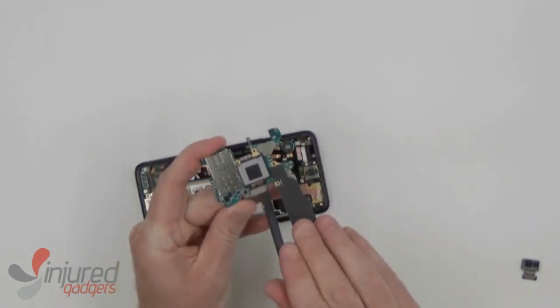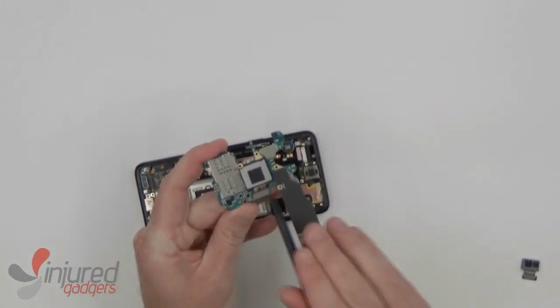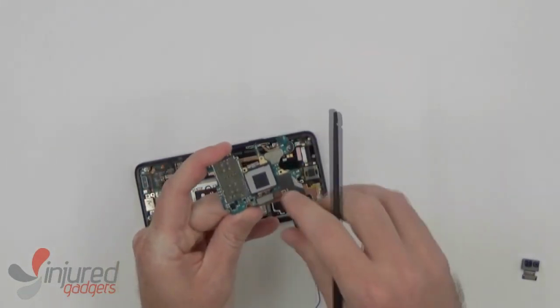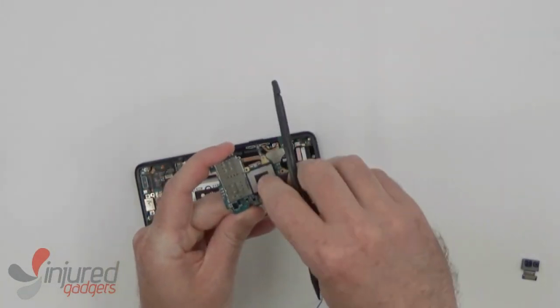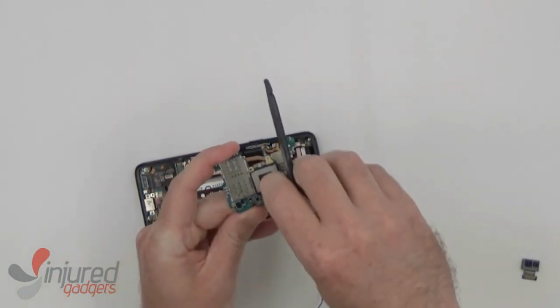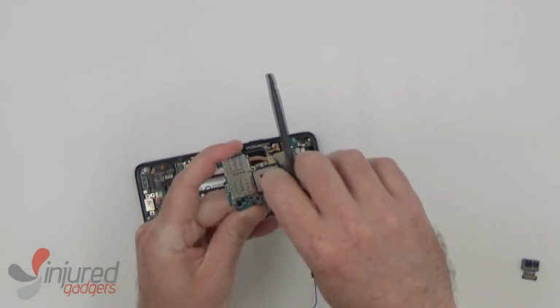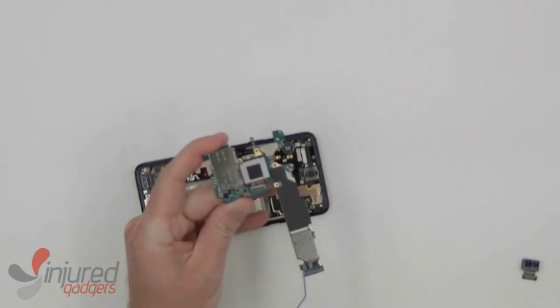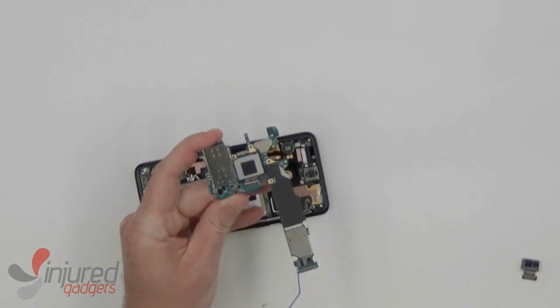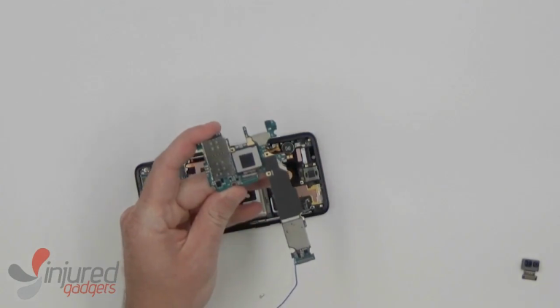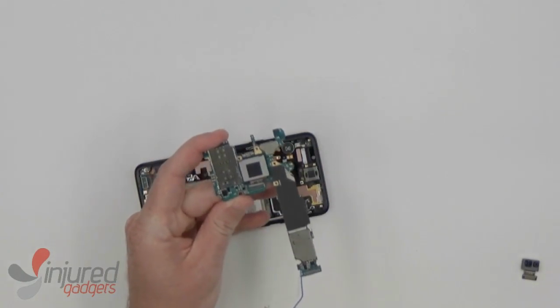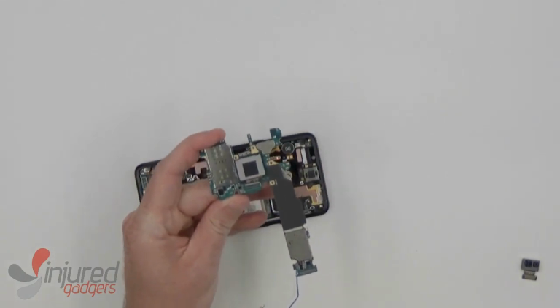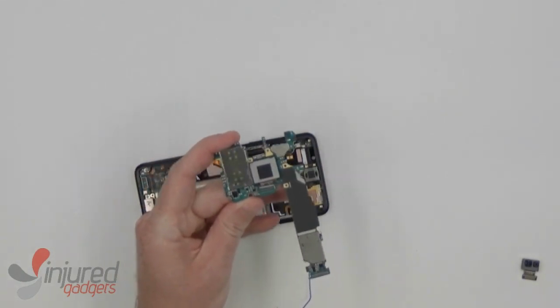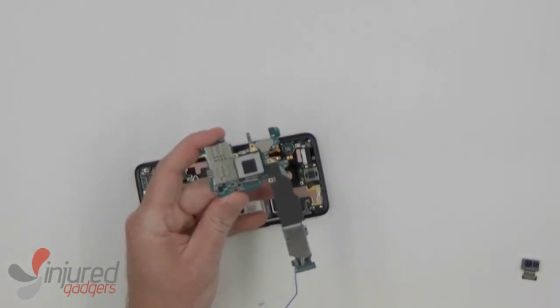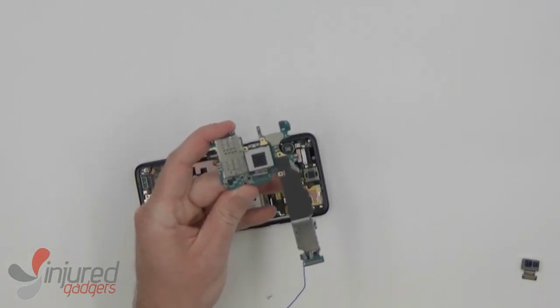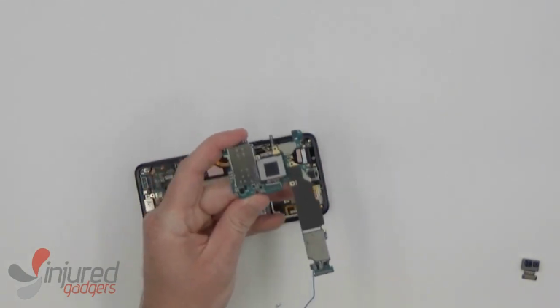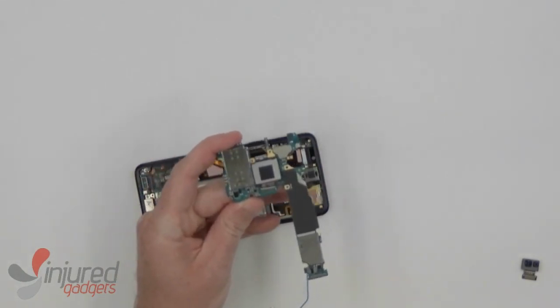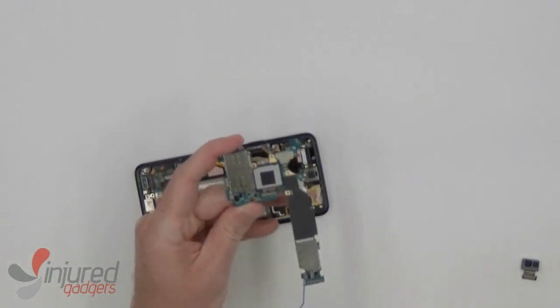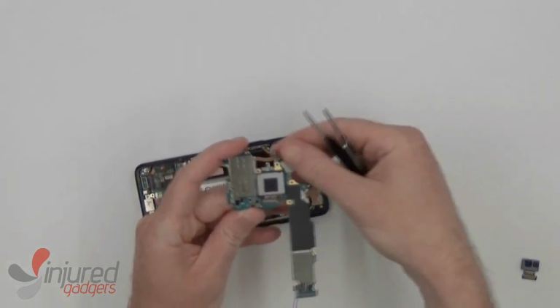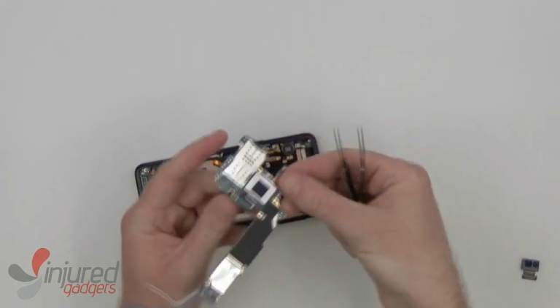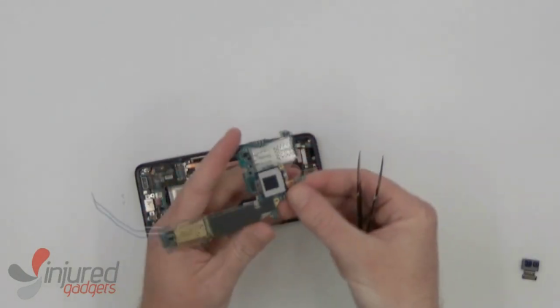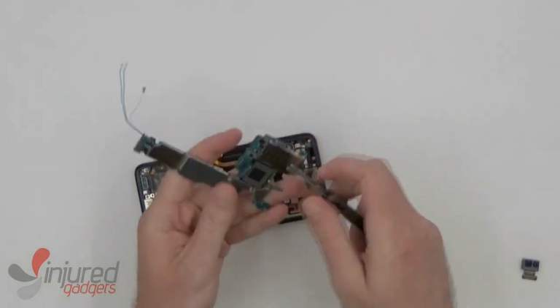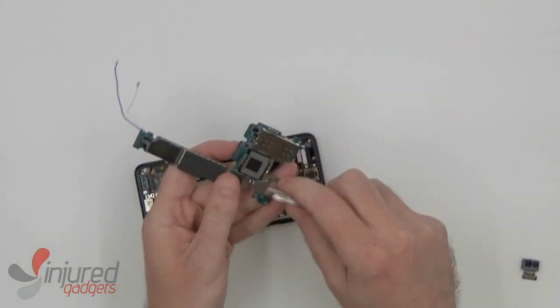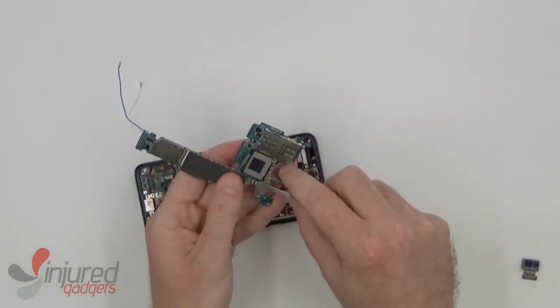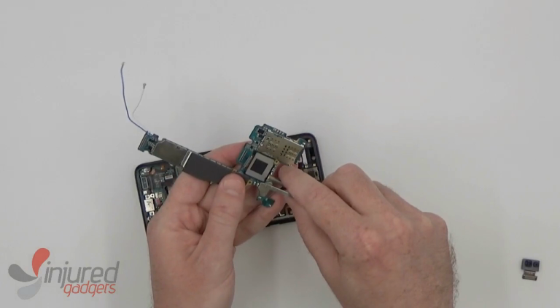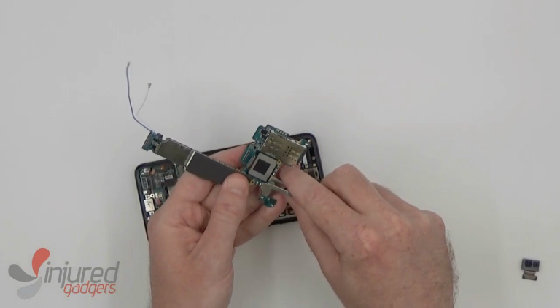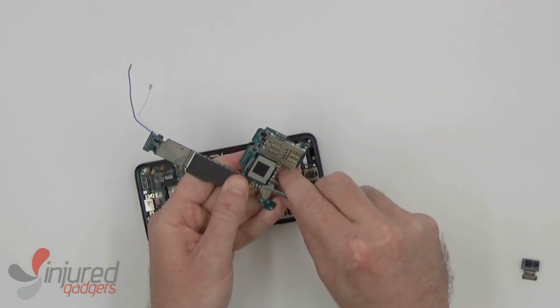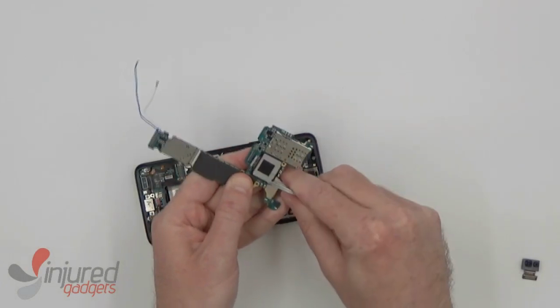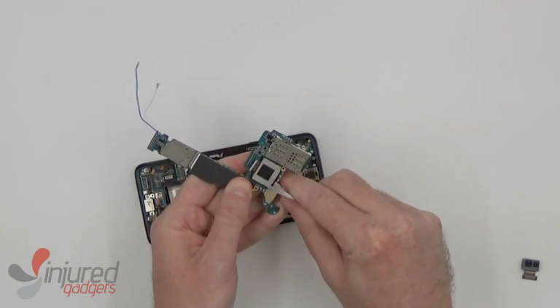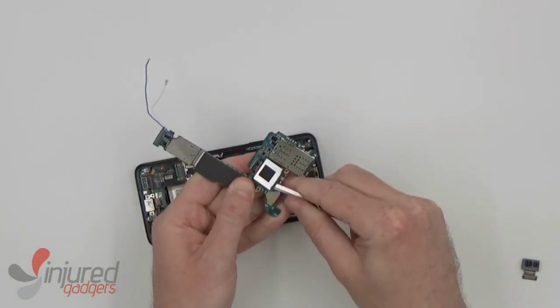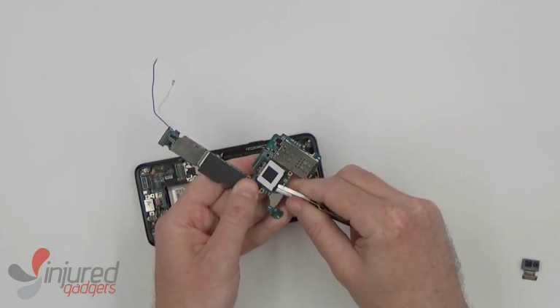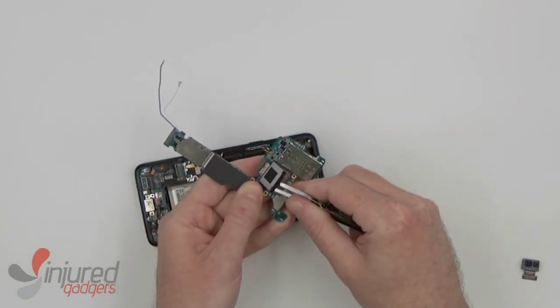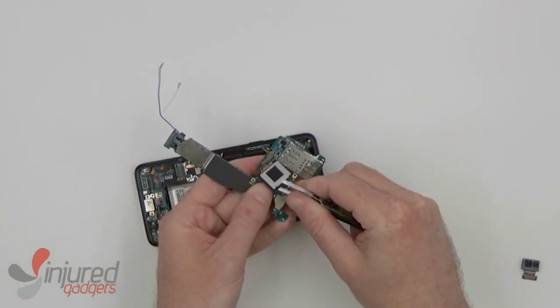Now that the main board is out, we can remove the rear camera. So we'll just disconnect it, and then using some blunt nose tweezers, you can wiggle your way in there and pry it loose.